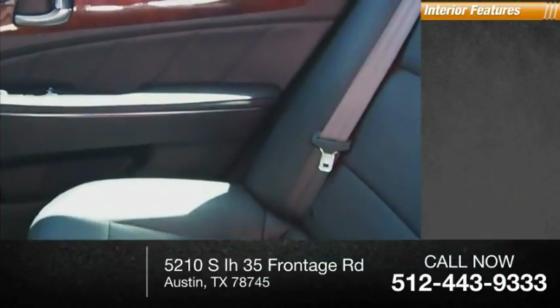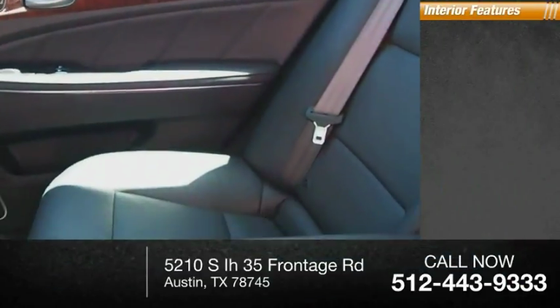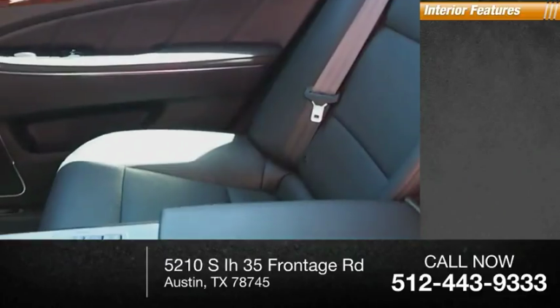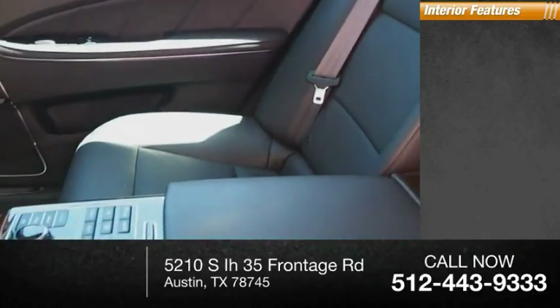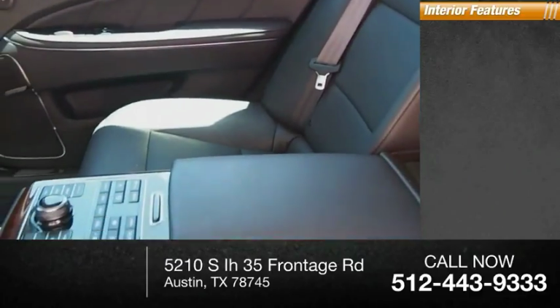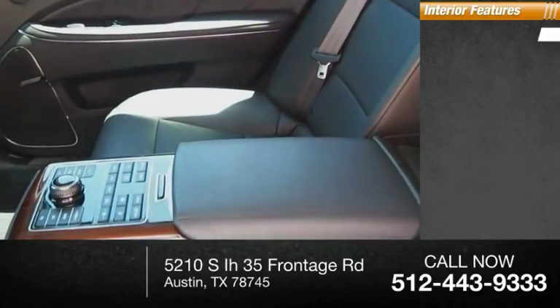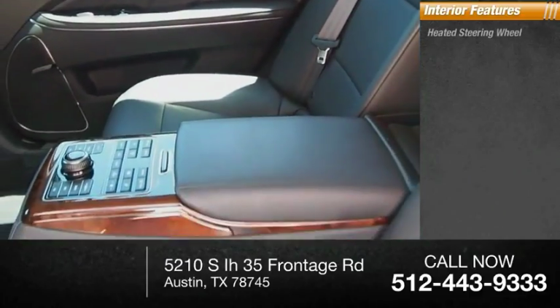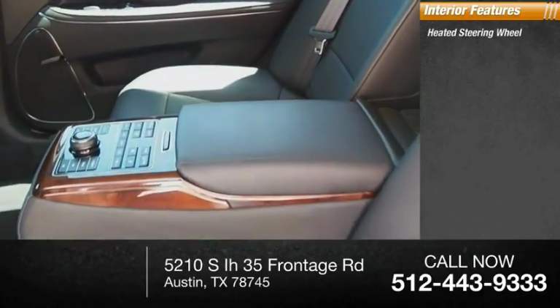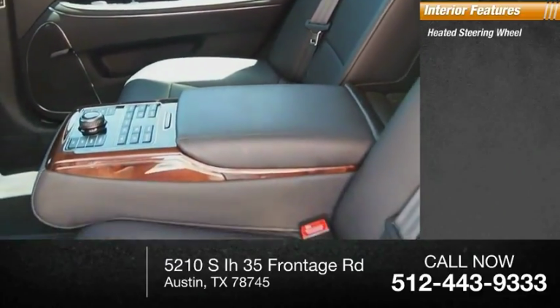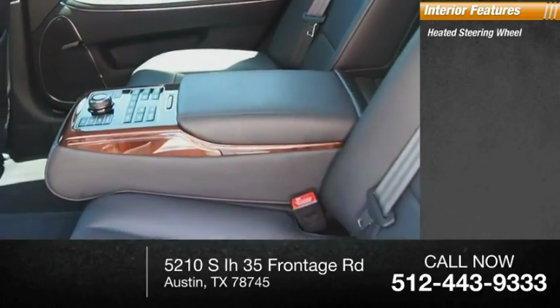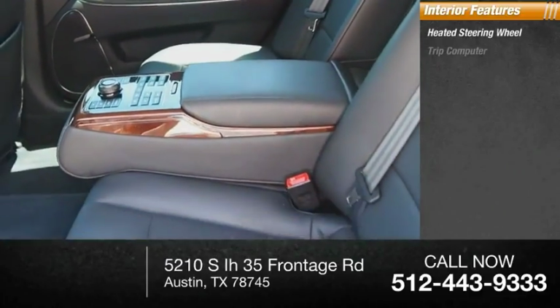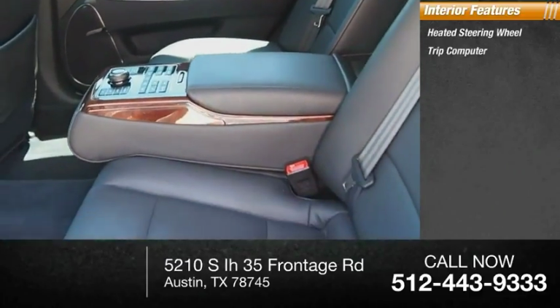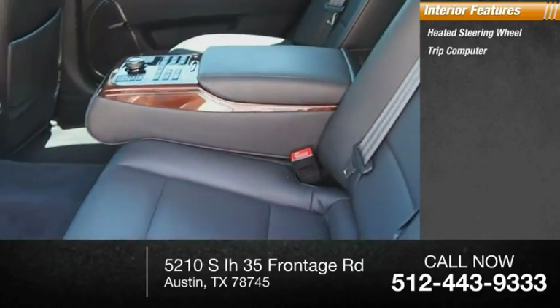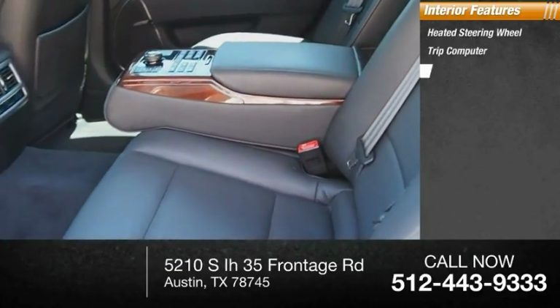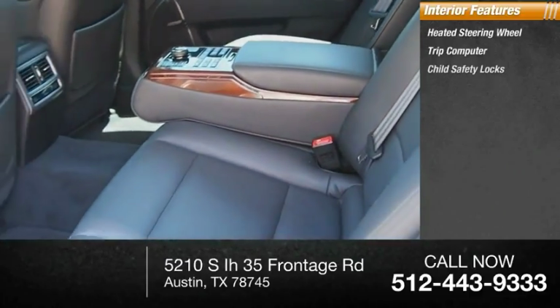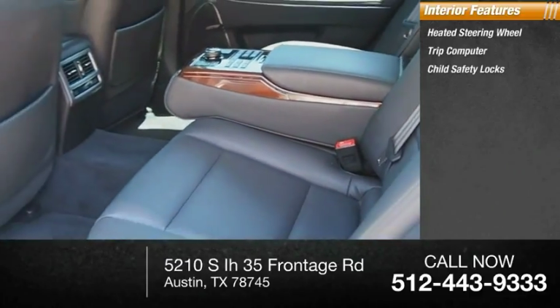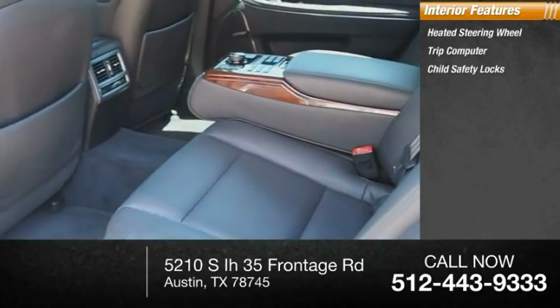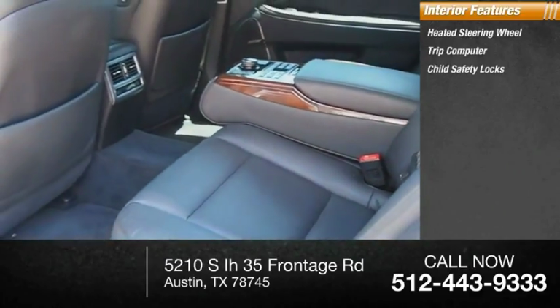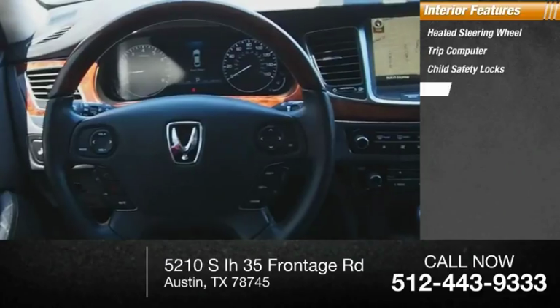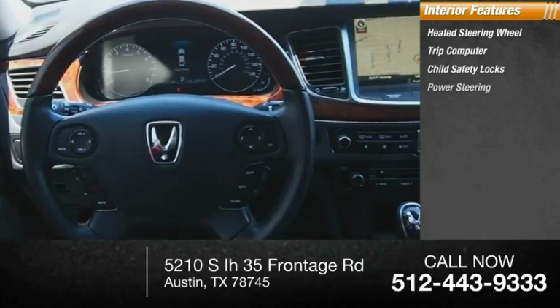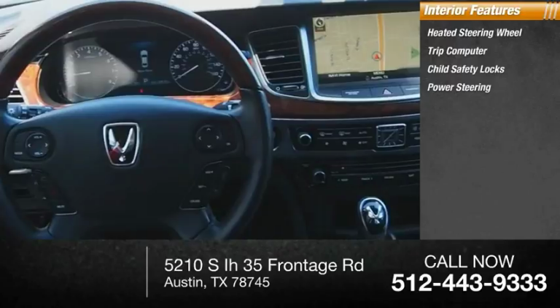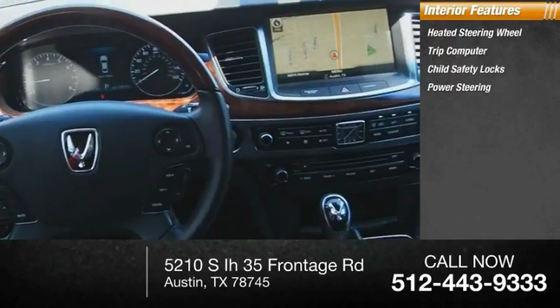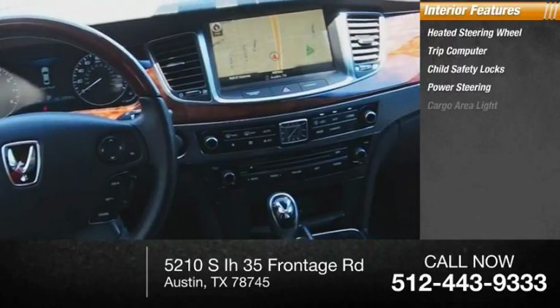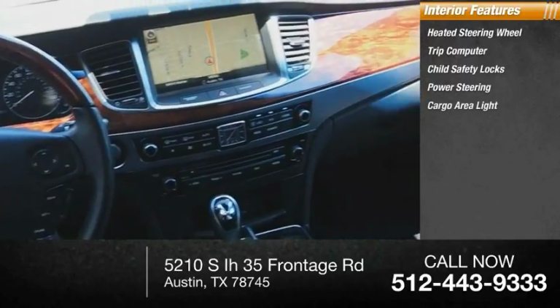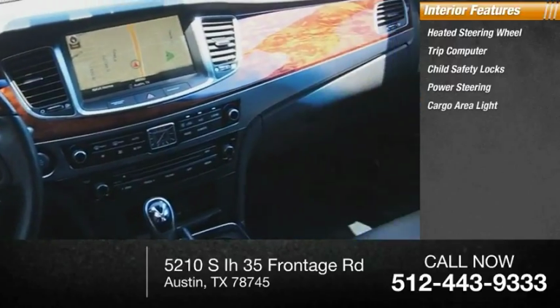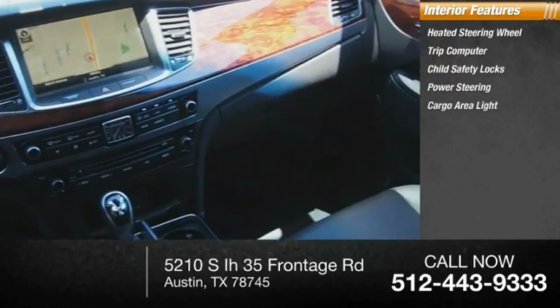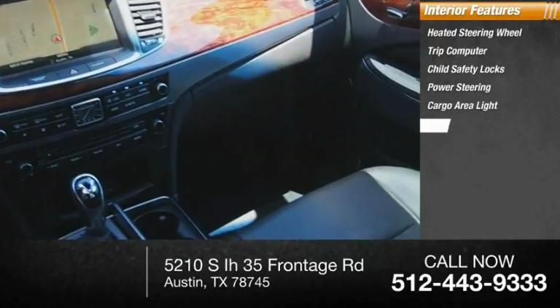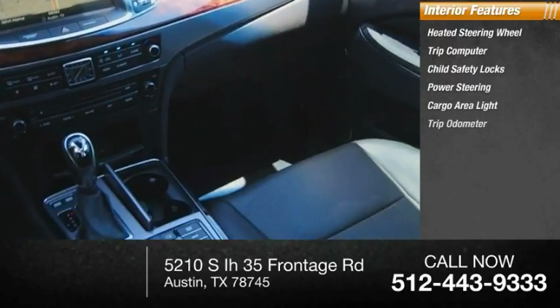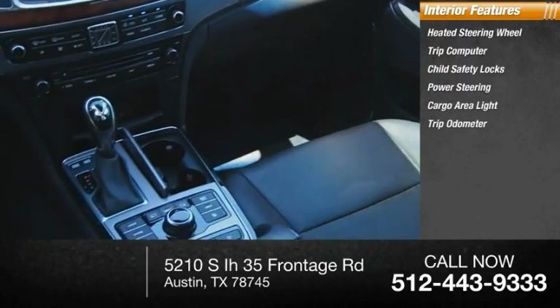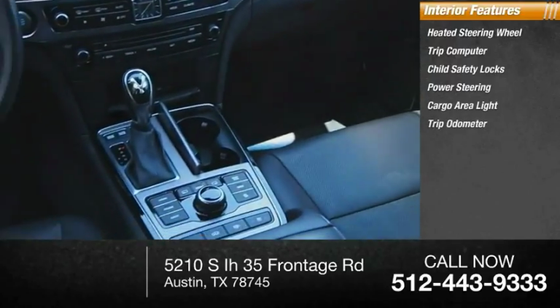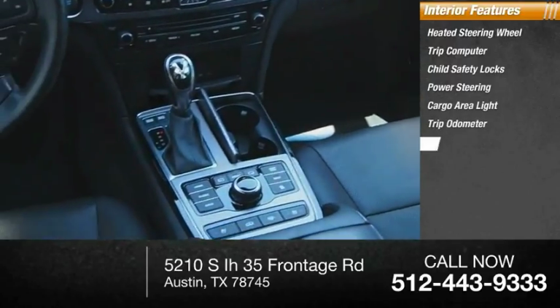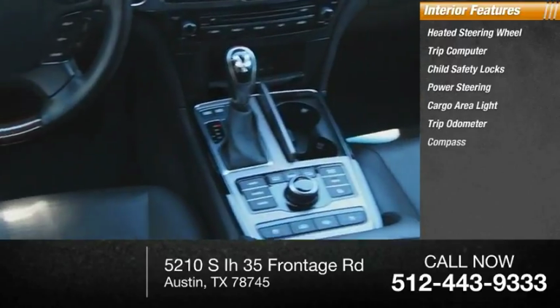Inside you'll find heated steering wheel, trip computer, child safety locks, power steering, cargo area light, trip odometer, compass.